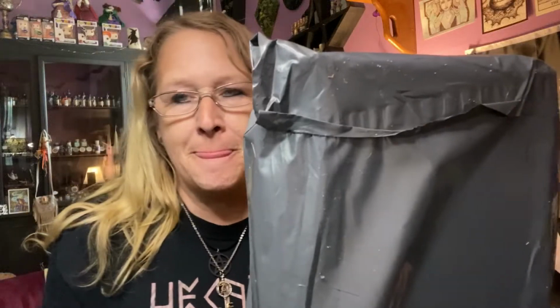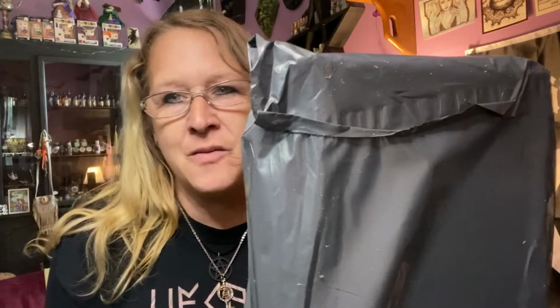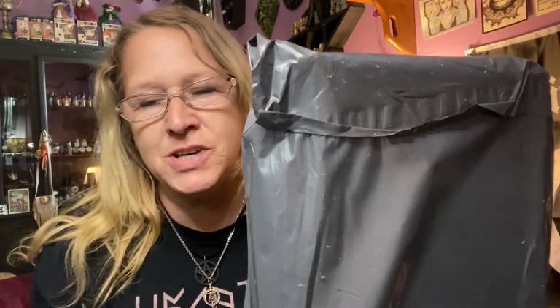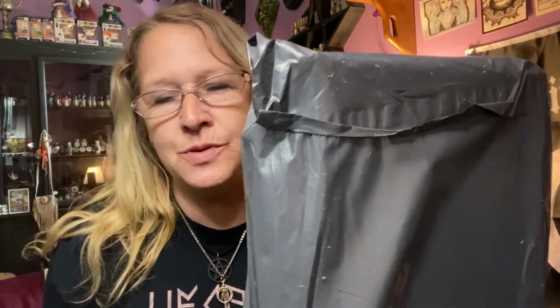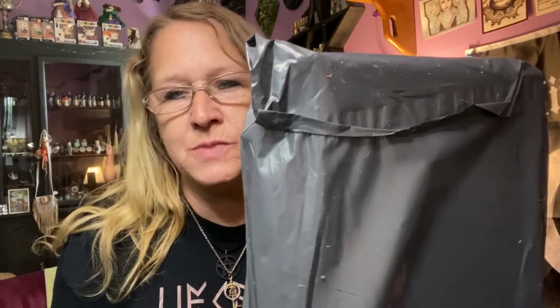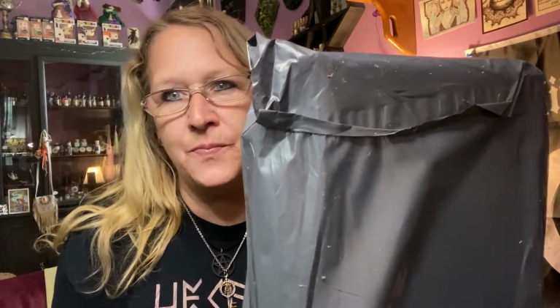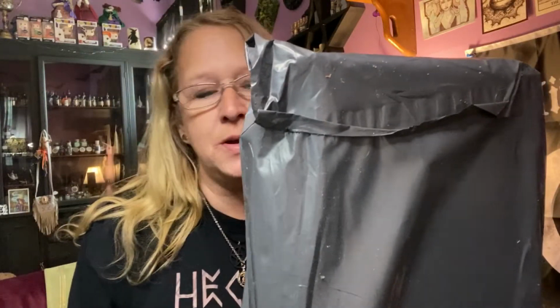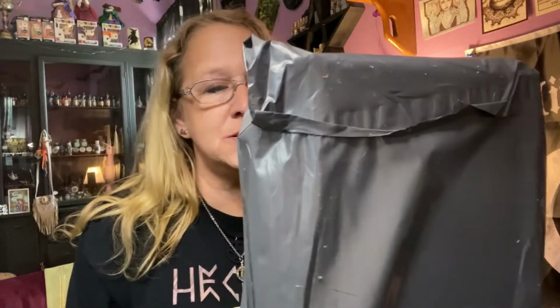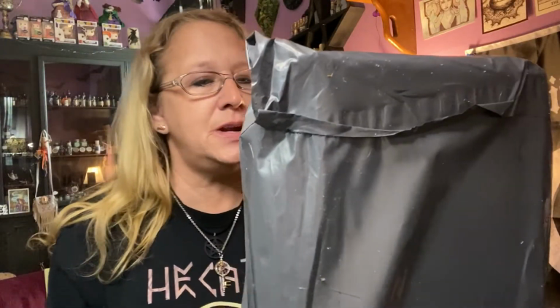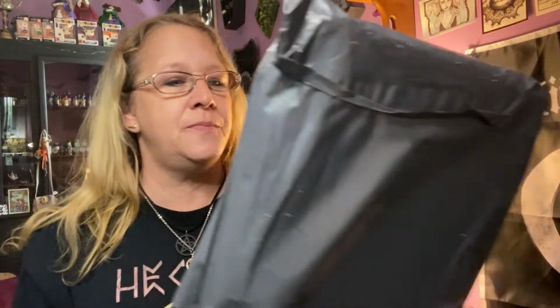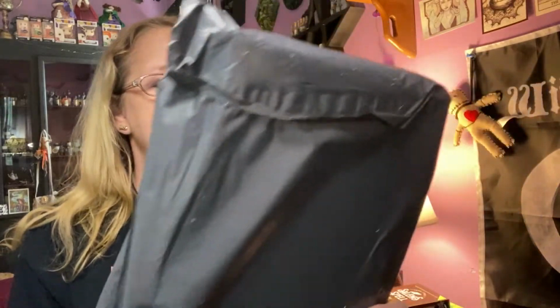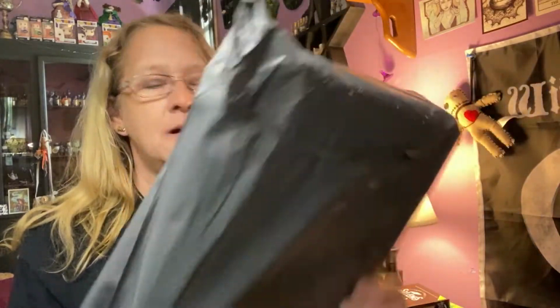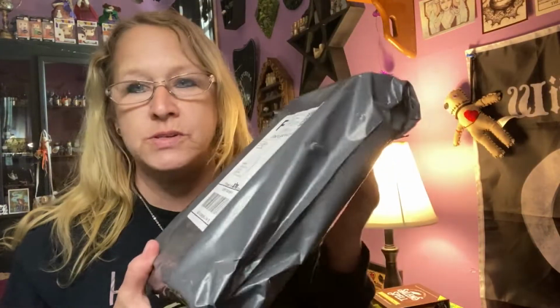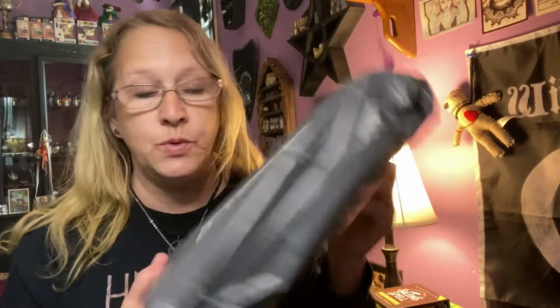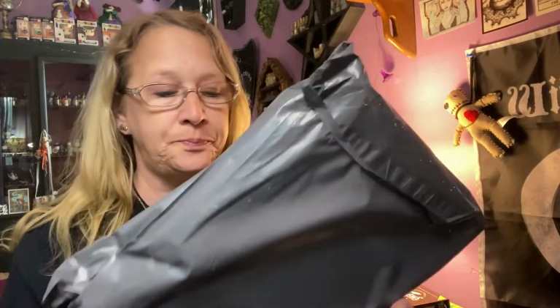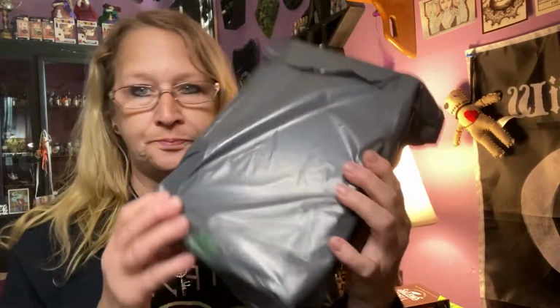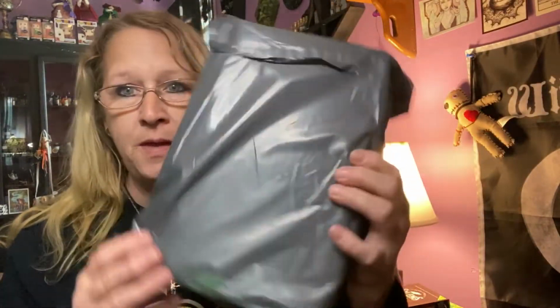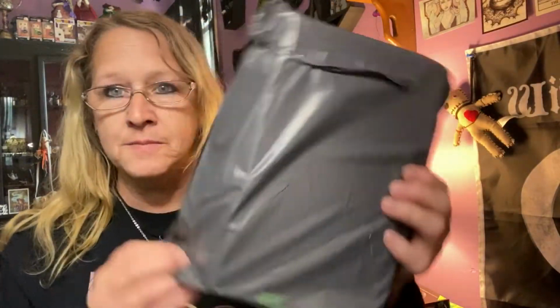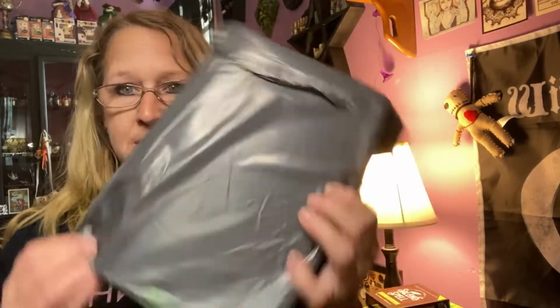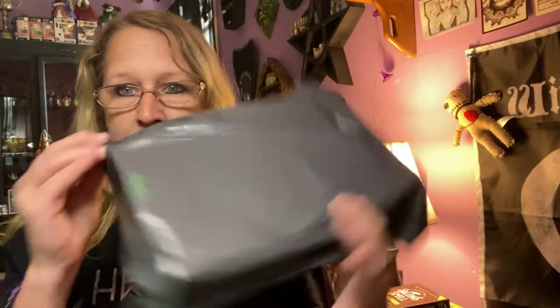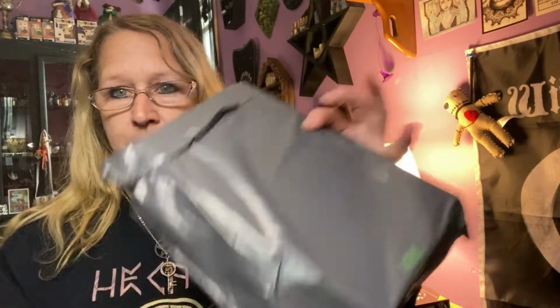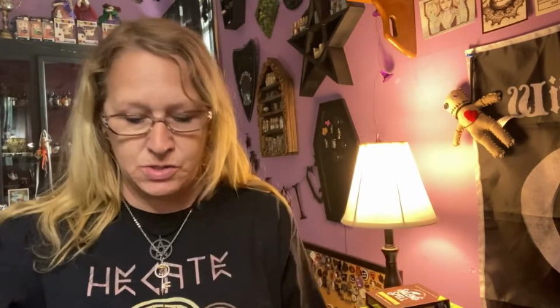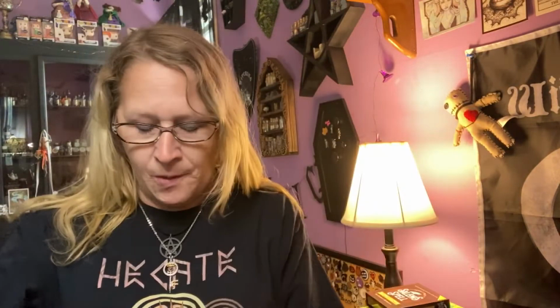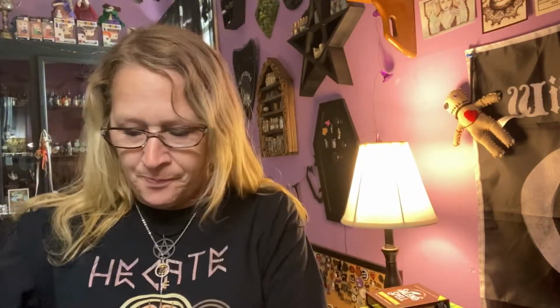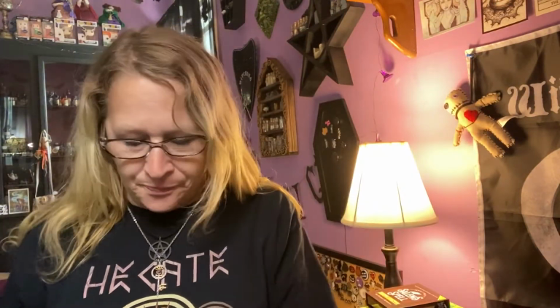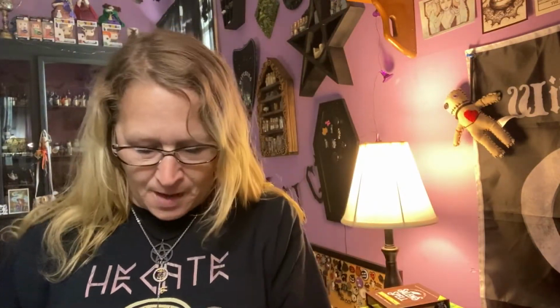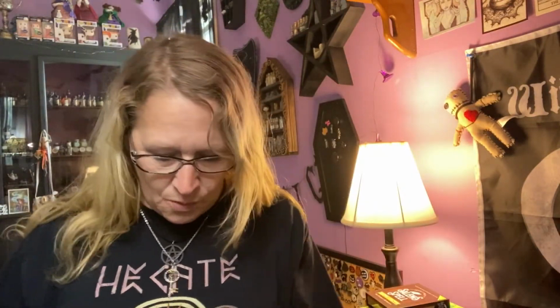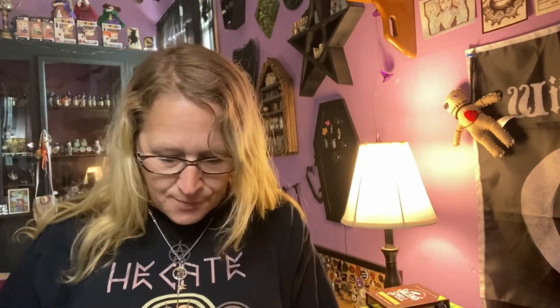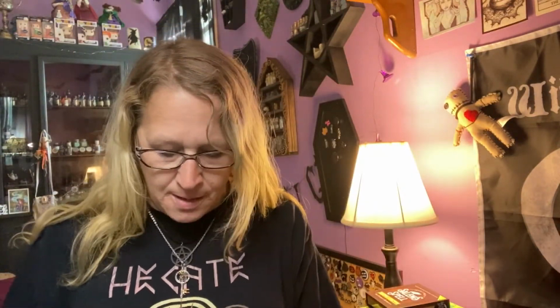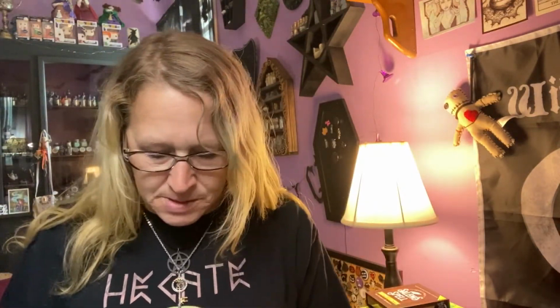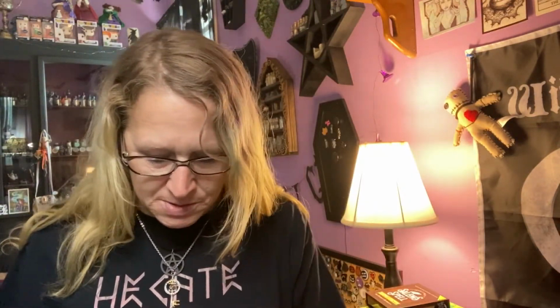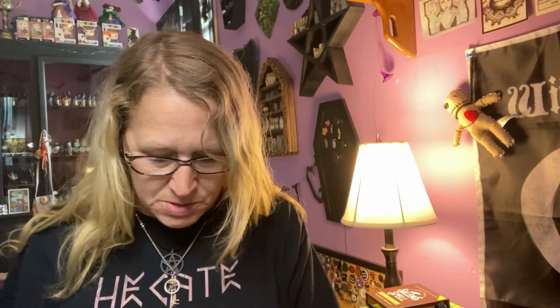Hi everybody, I'm Enchanted Moon and welcome to my channel. I'm doing an unboxing today from the Witch's Moon. It comes in this great package. I do get all three subscriptions from the Witch's Moon.